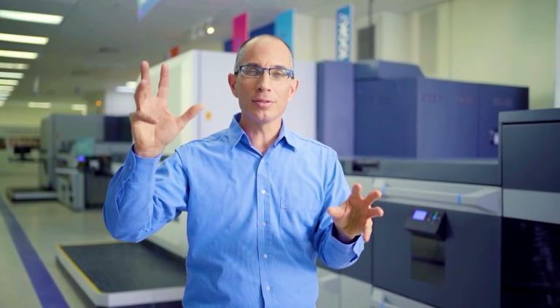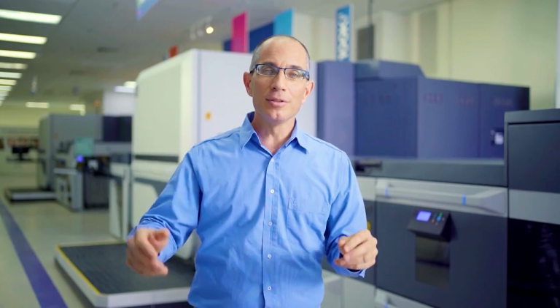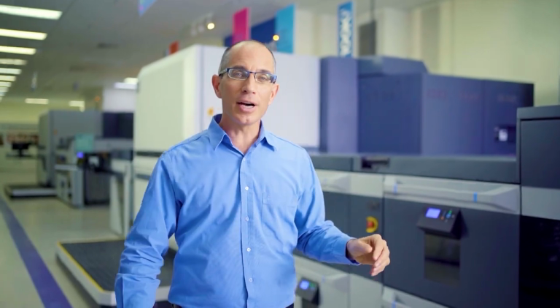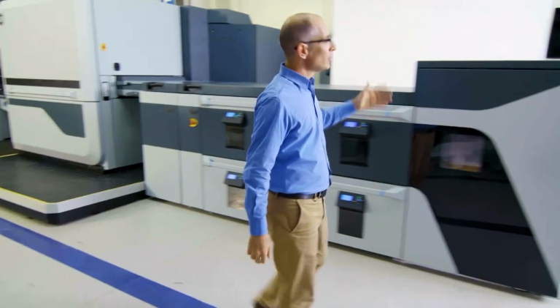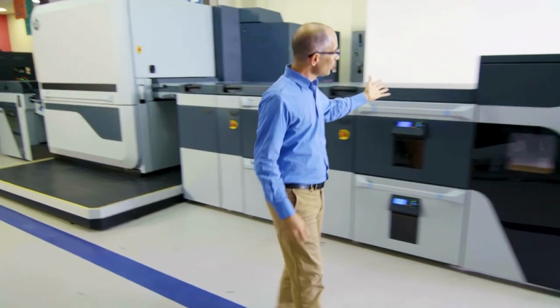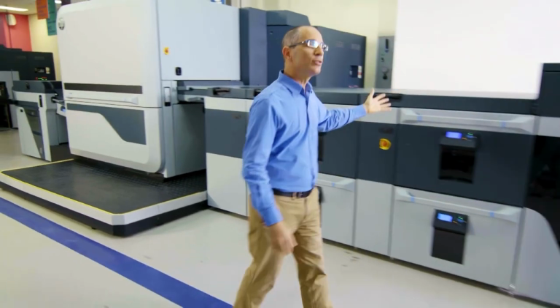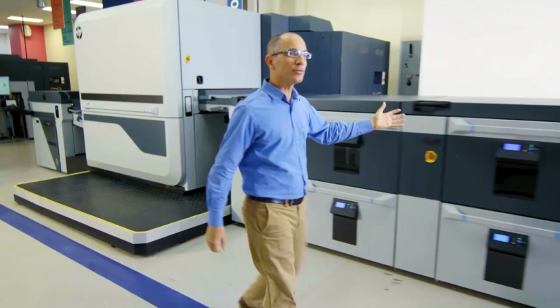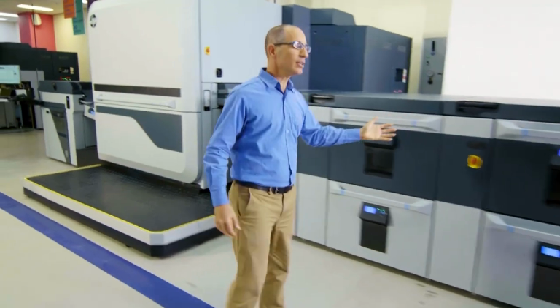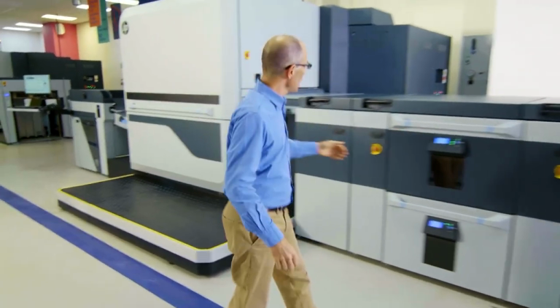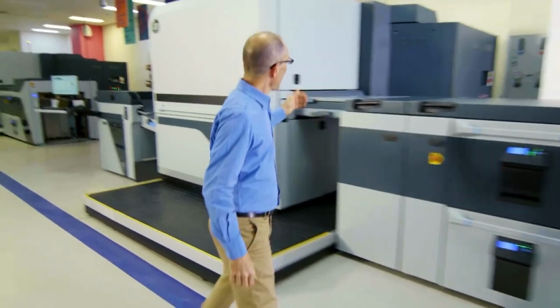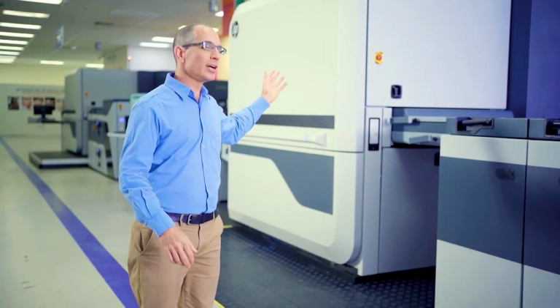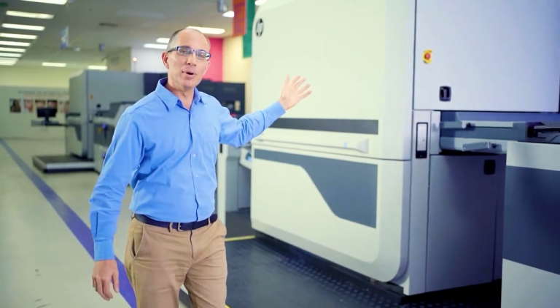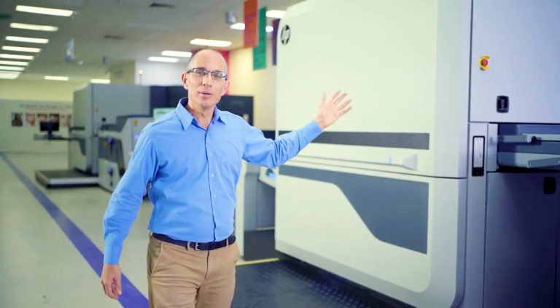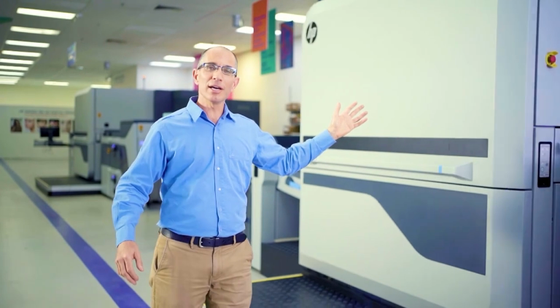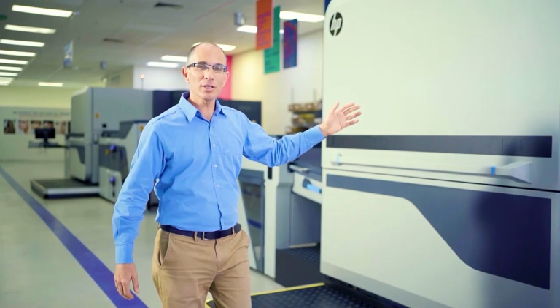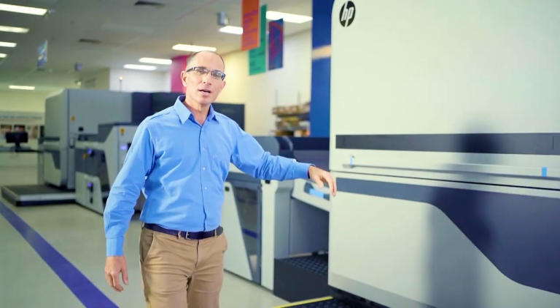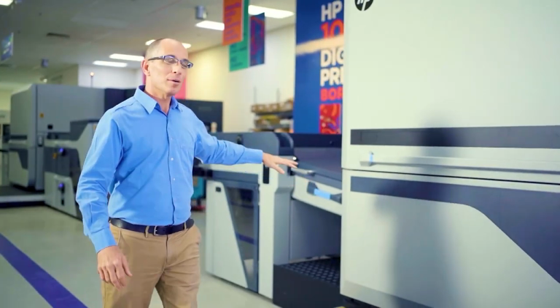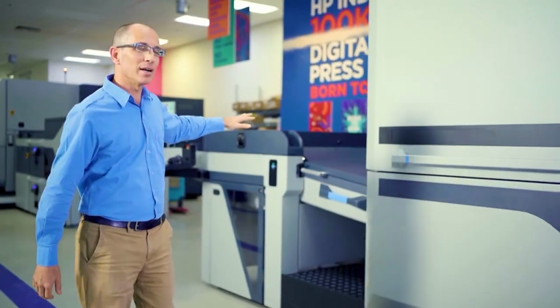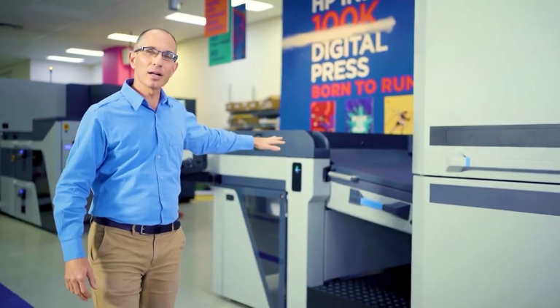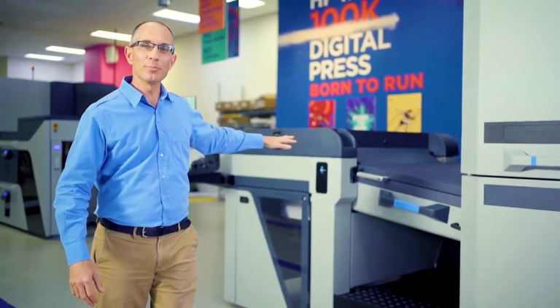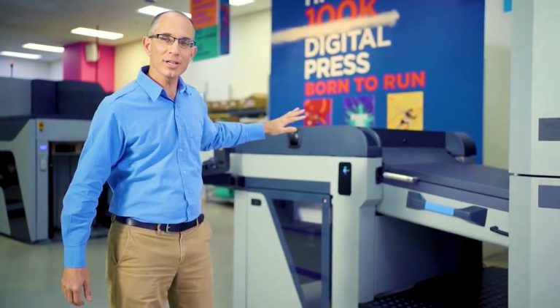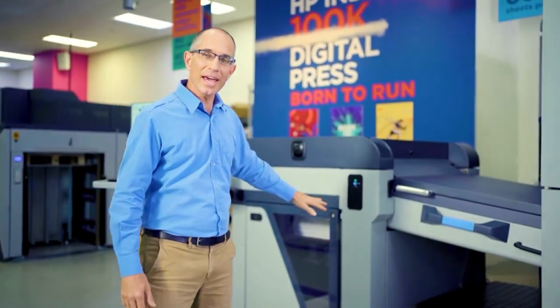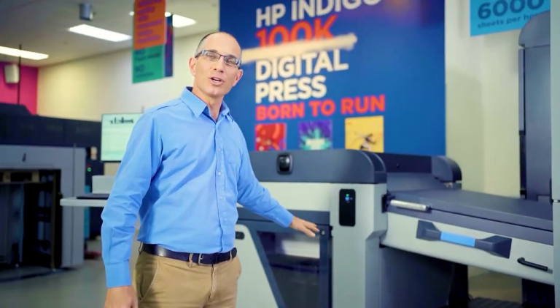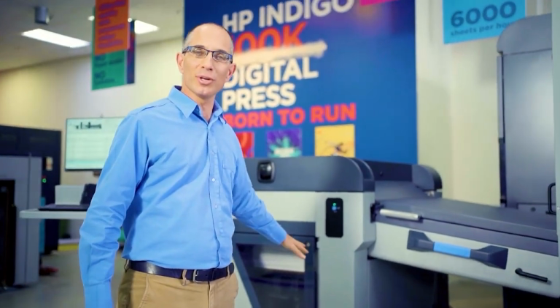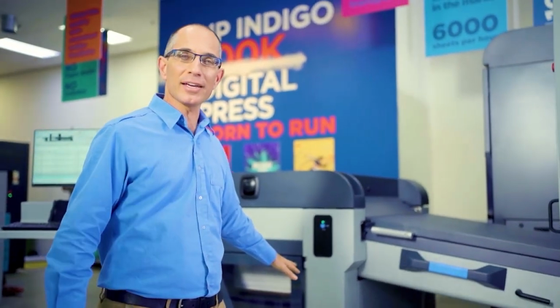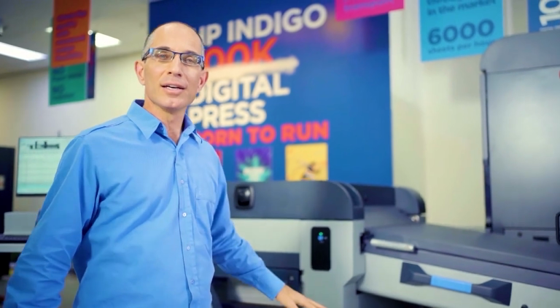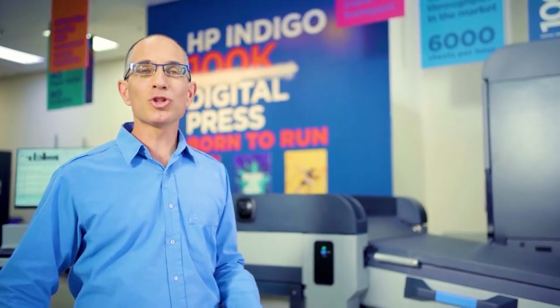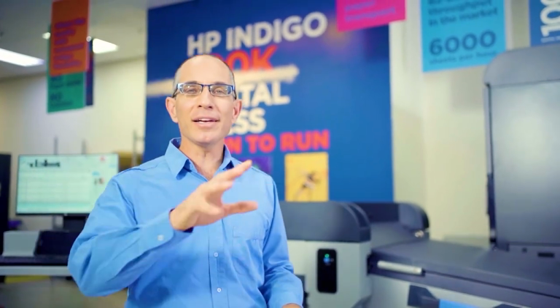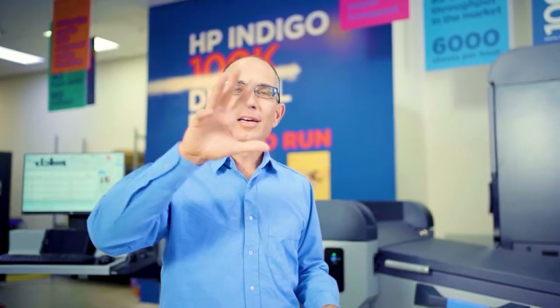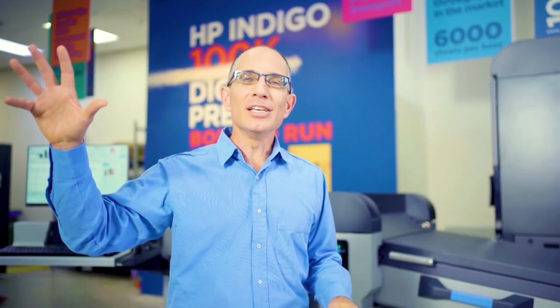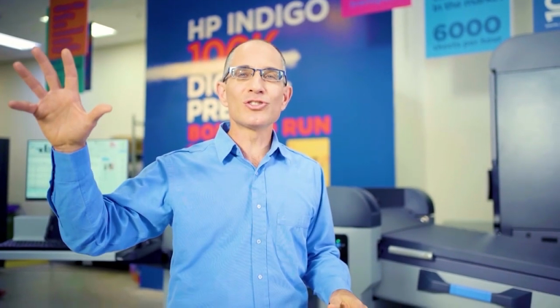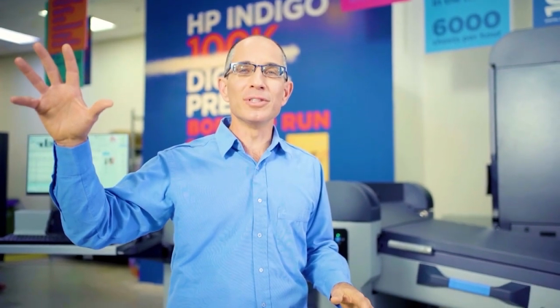We increased the print speed of the Indigo 100K by 30%, but we expect productivity gain of up to 50%. This is done with continuous feeding, highly reliable print engine, parallel color calibration, and continuous stacking. The bottom line is non-stop printing.